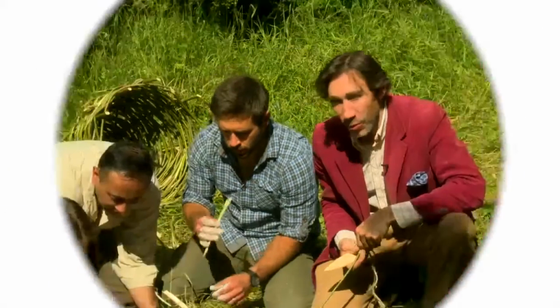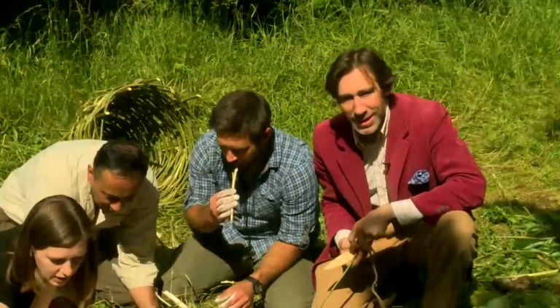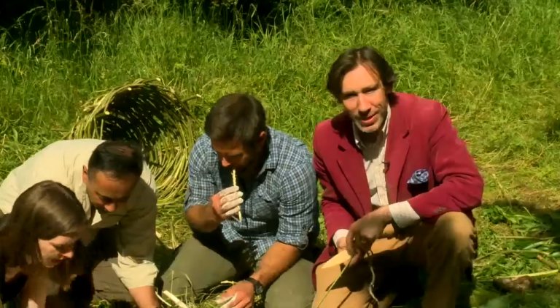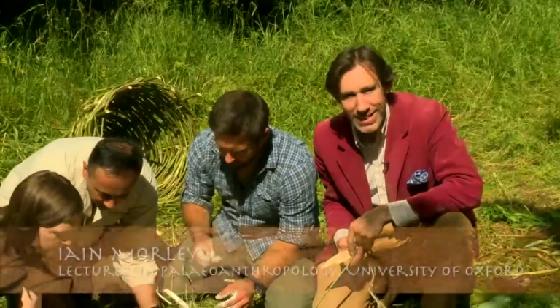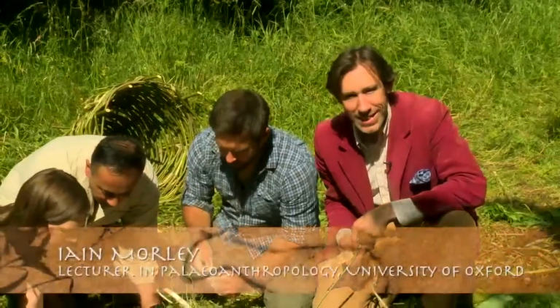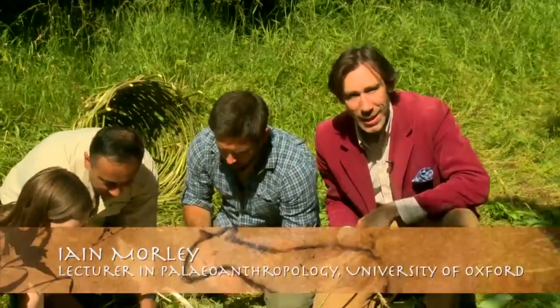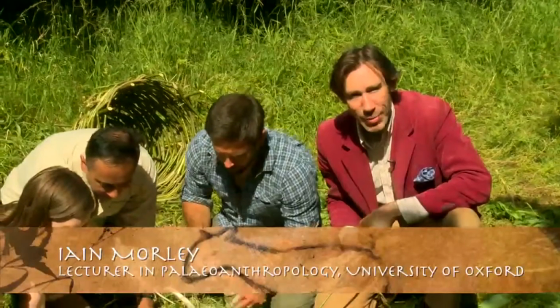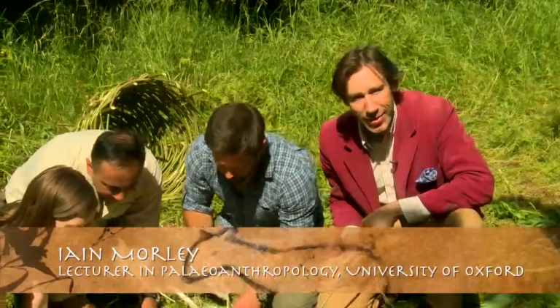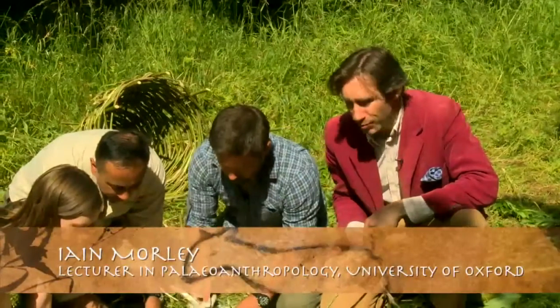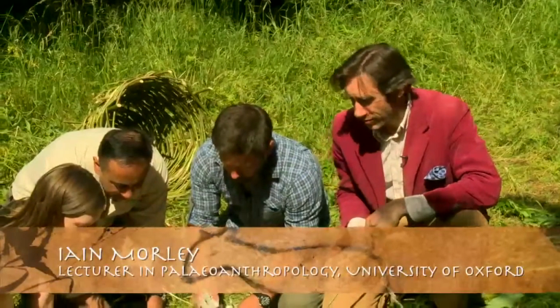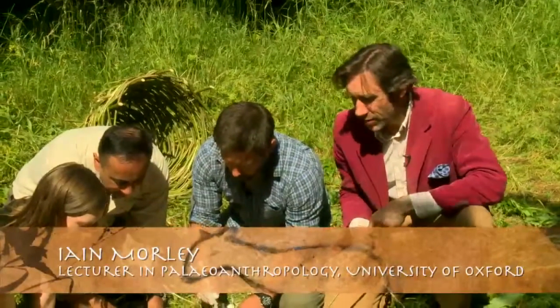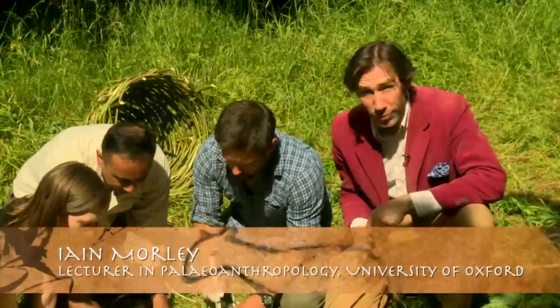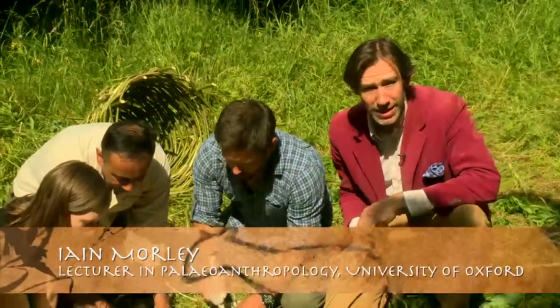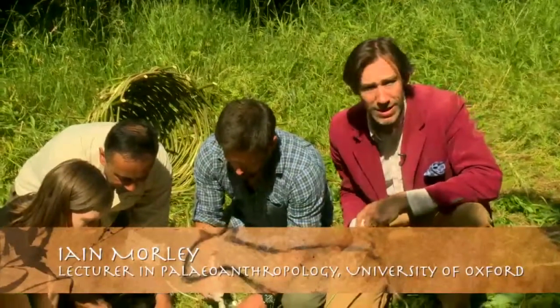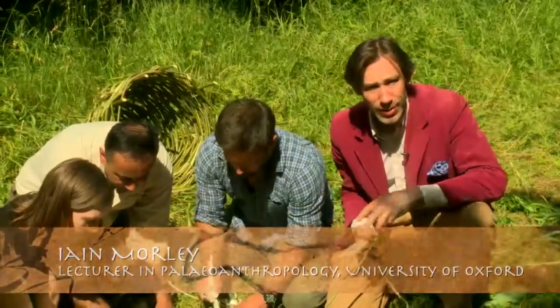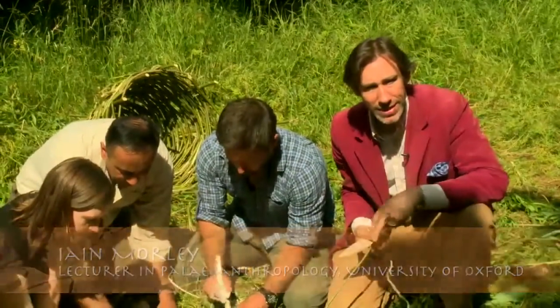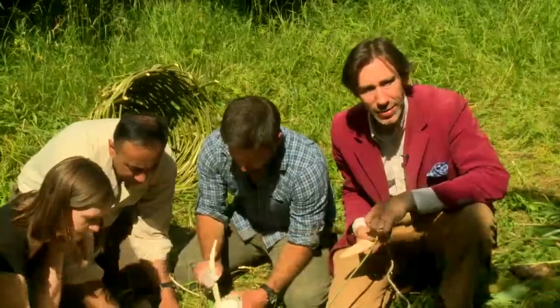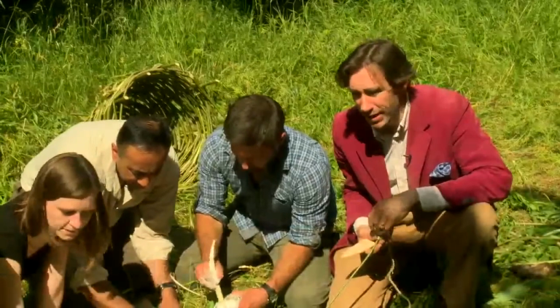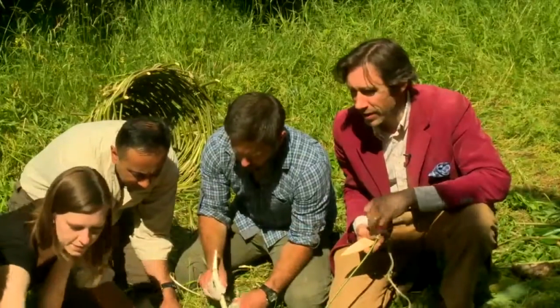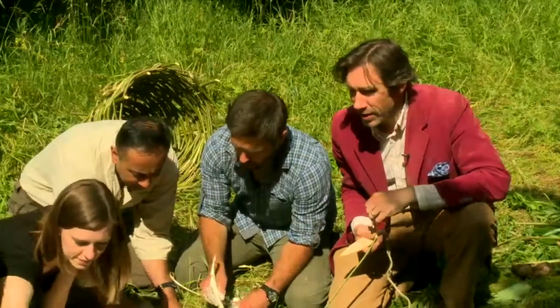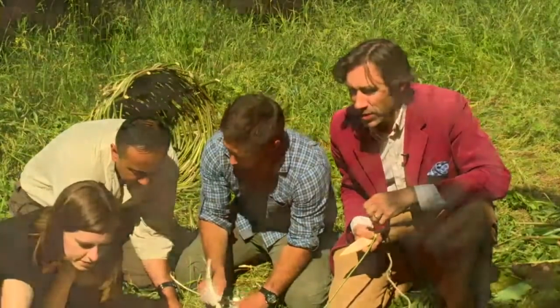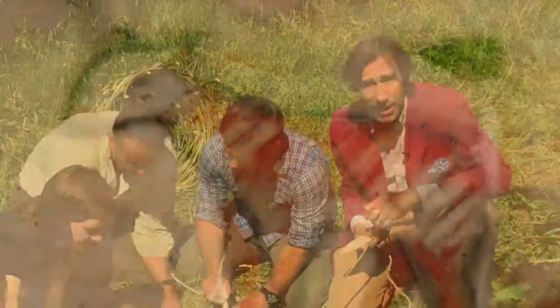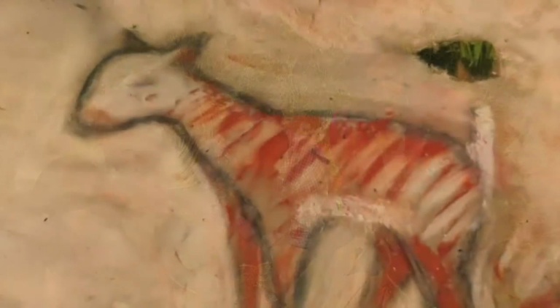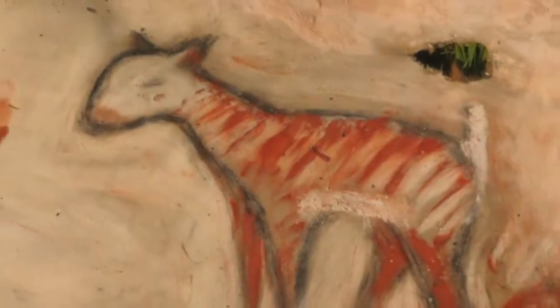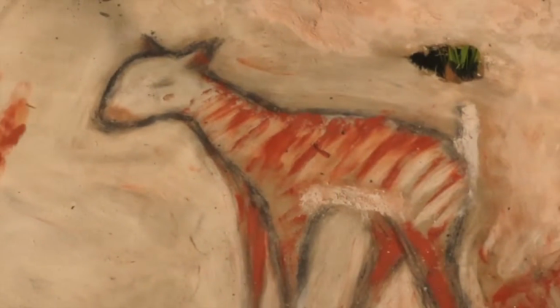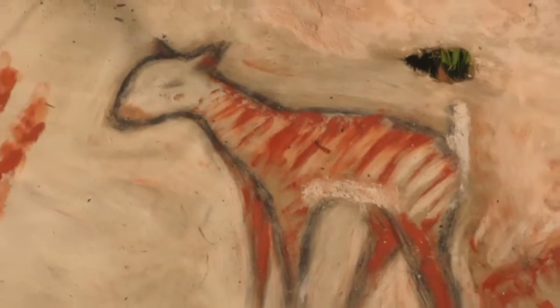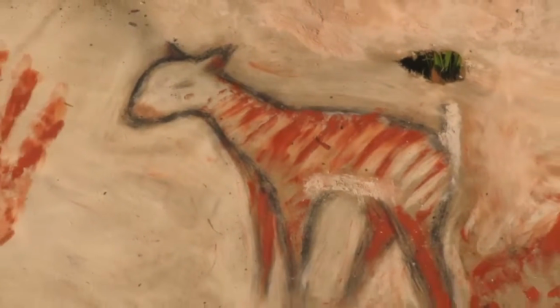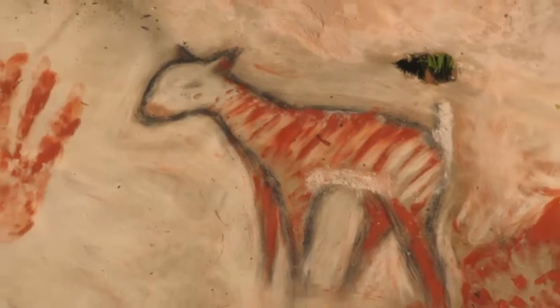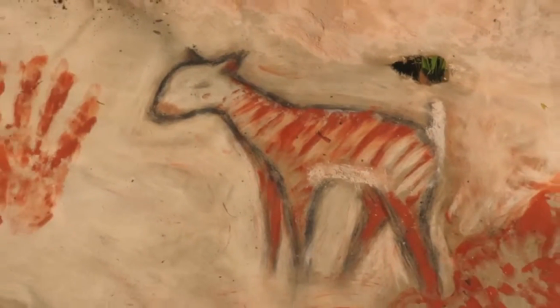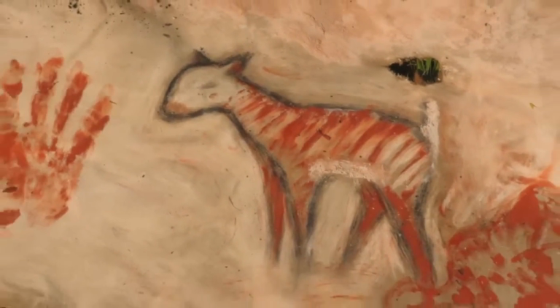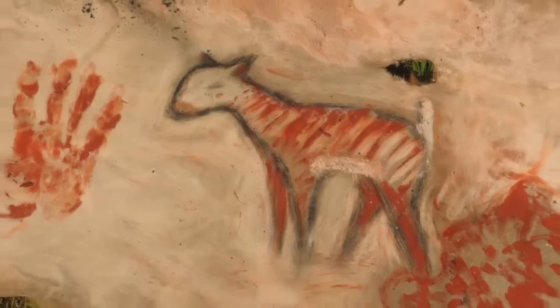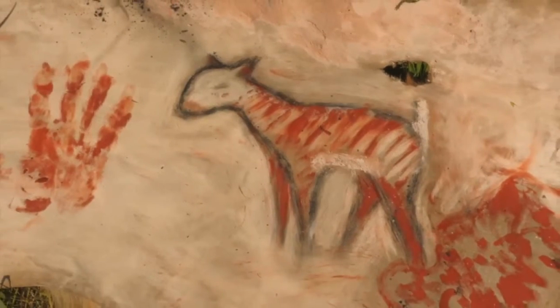One of the things we know our ancestors did in the Paleolithic, from 40,000 years ago all the way down to the end of the Paleolithic, was to make art and to make paintings. And we know that because we've got lots of sites, caves and rock shelters, where they carried out paintings on the walls.